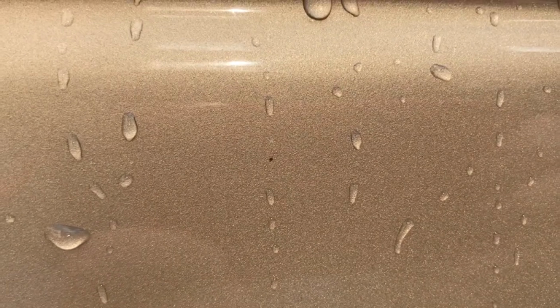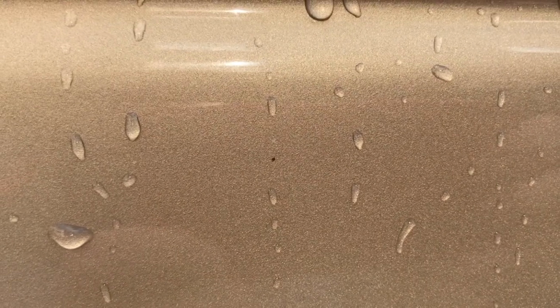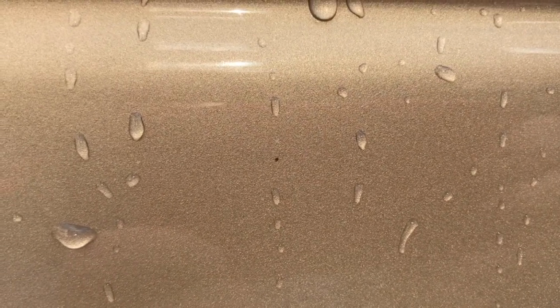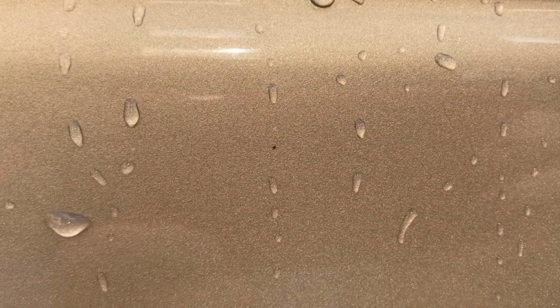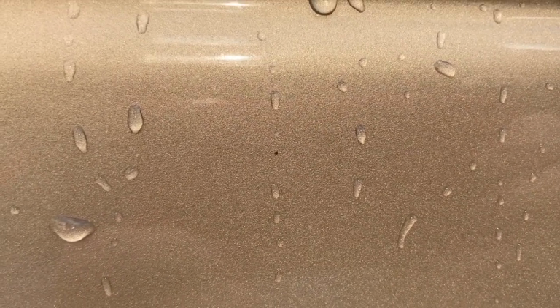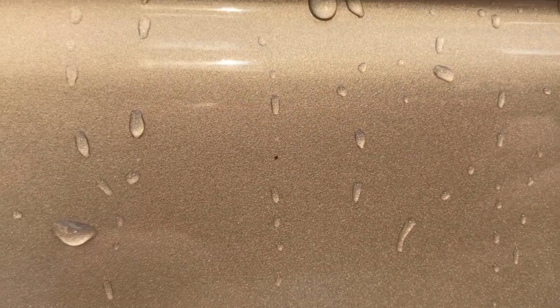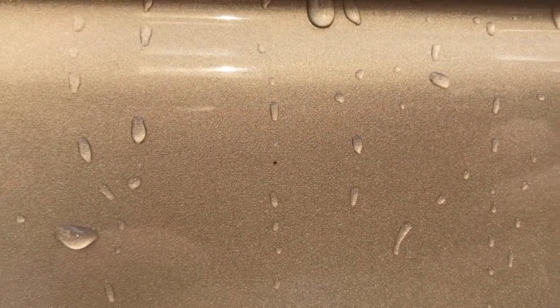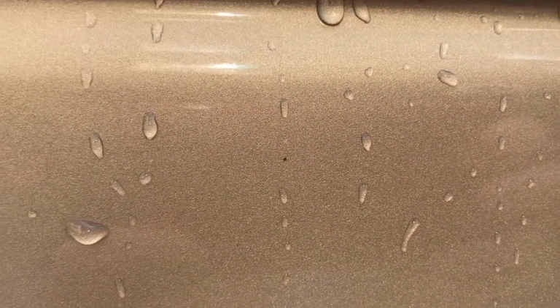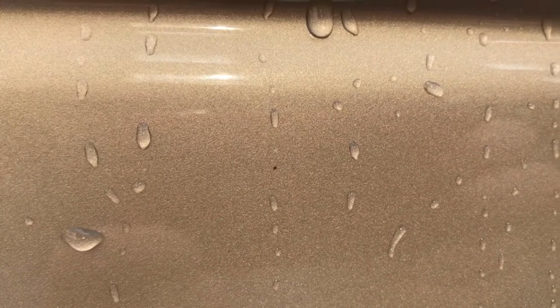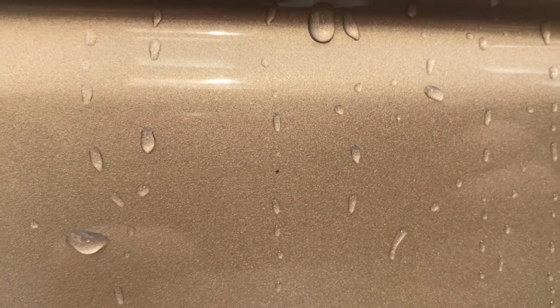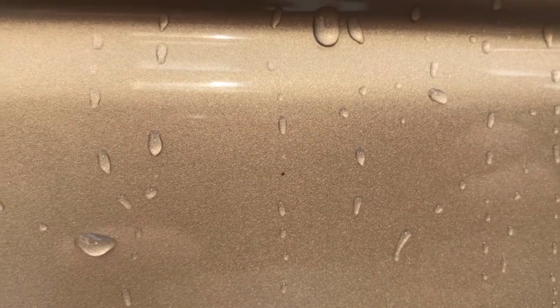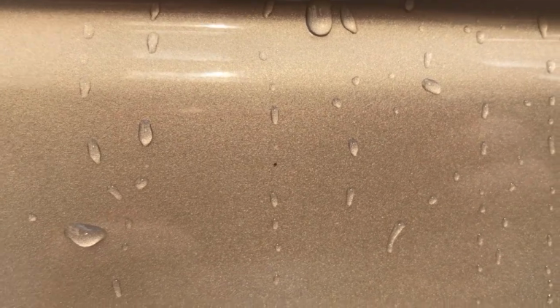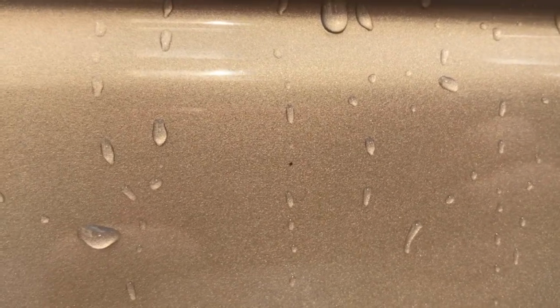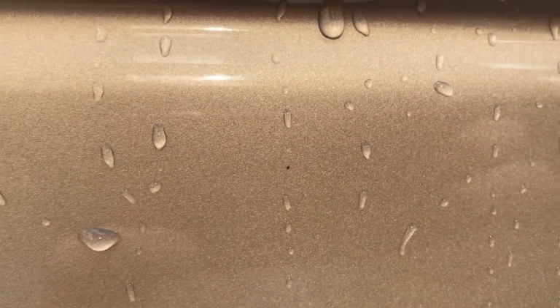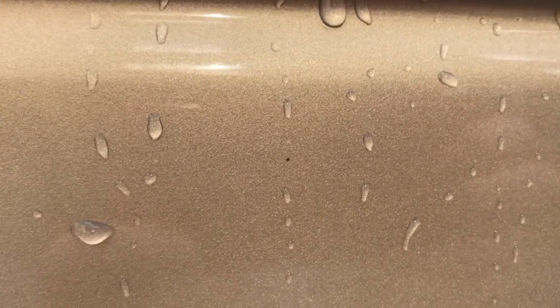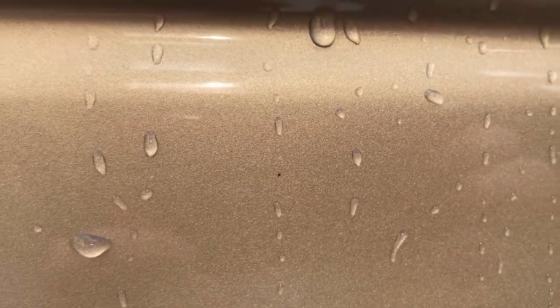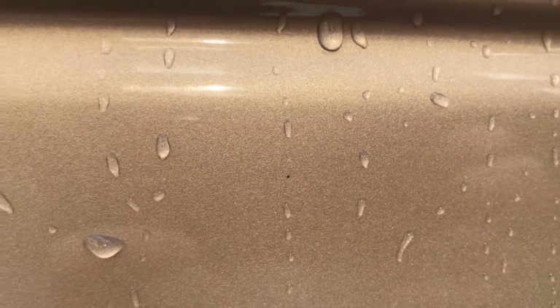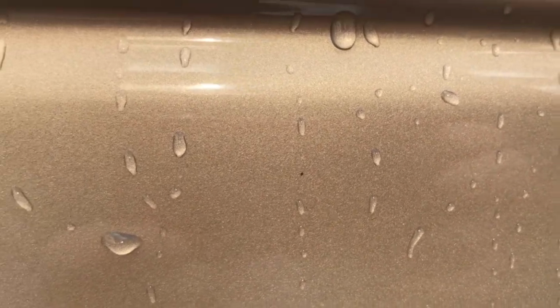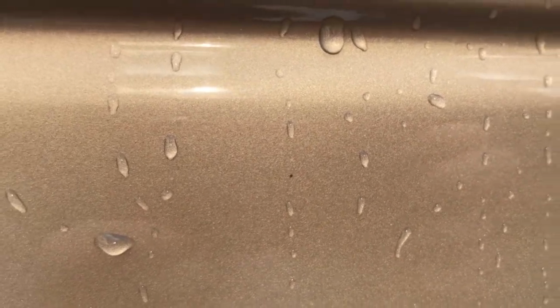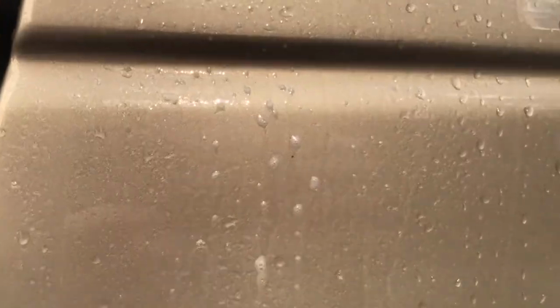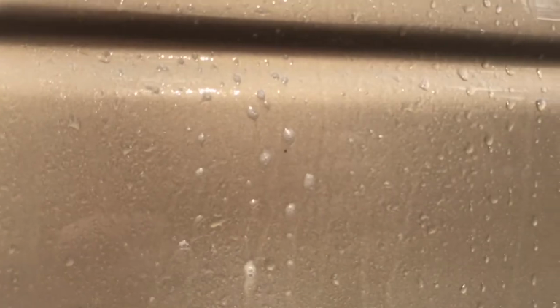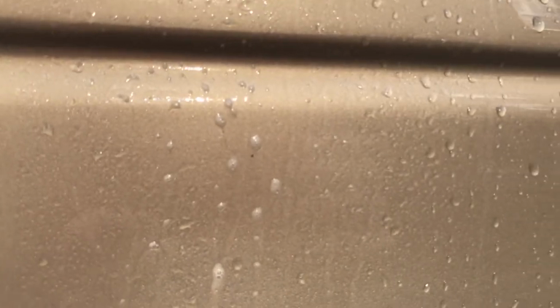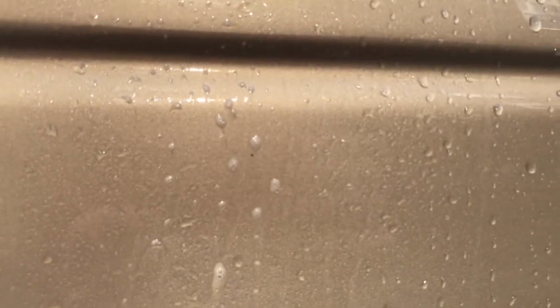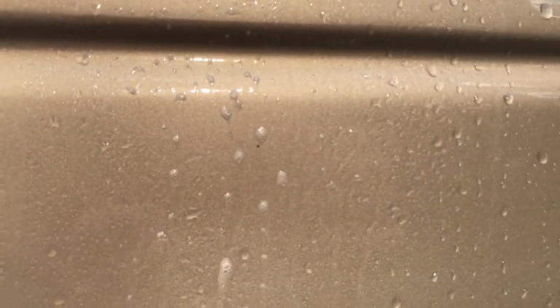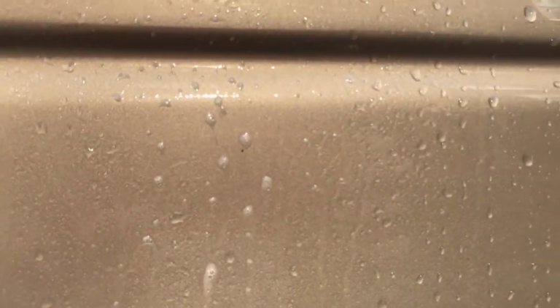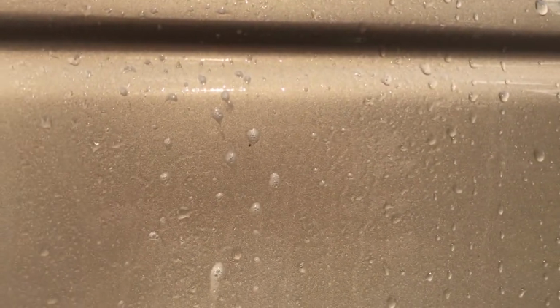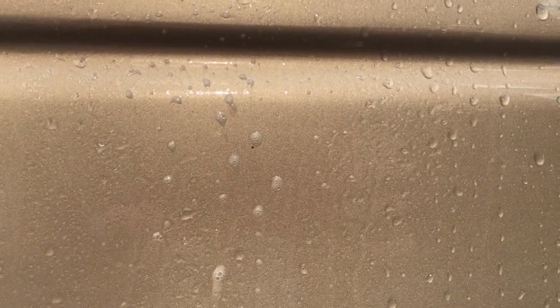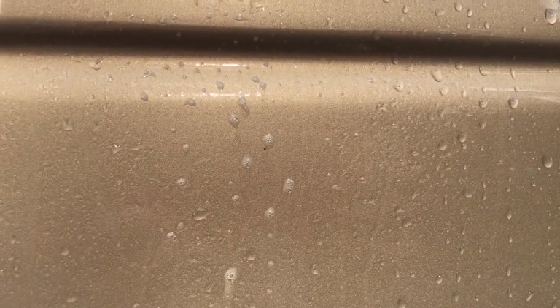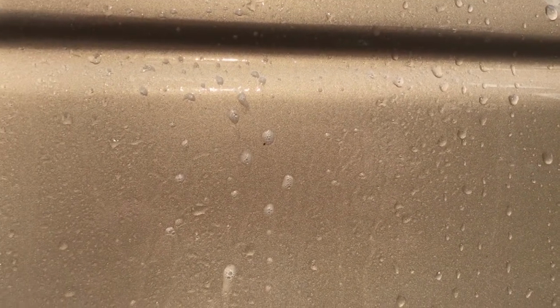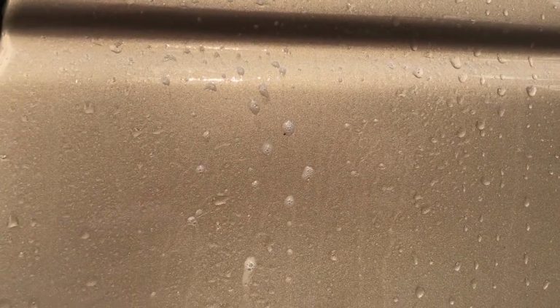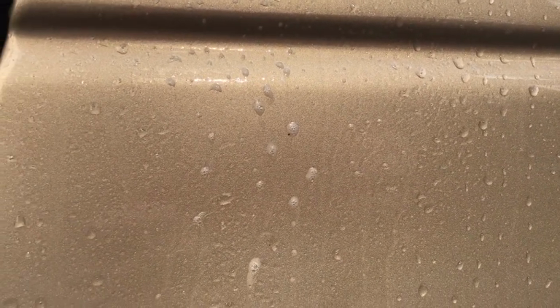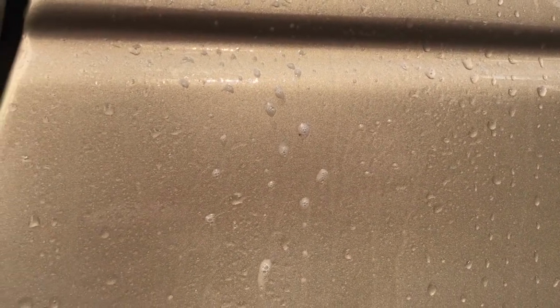So you see that tiny little rust particle there. Going to be using the Autogrime Magma to try and eliminate that and see how it works. So I've sprayed a bit on and we're just going to leave it for a few minutes to see how well it works, if it works.